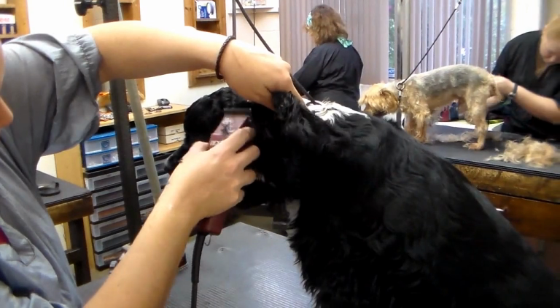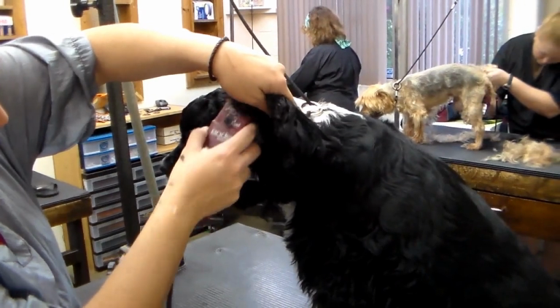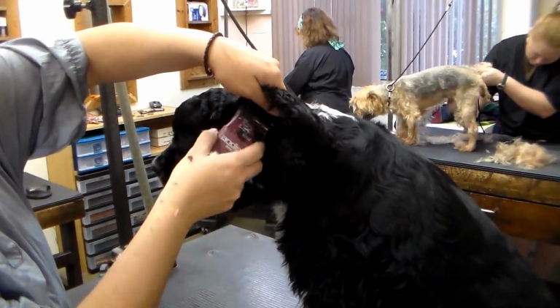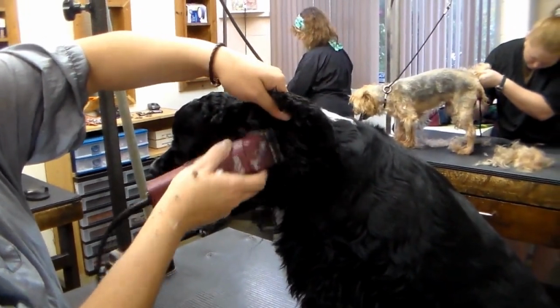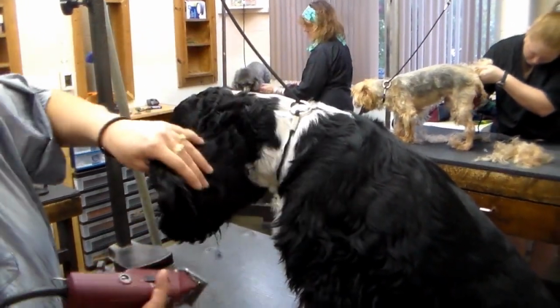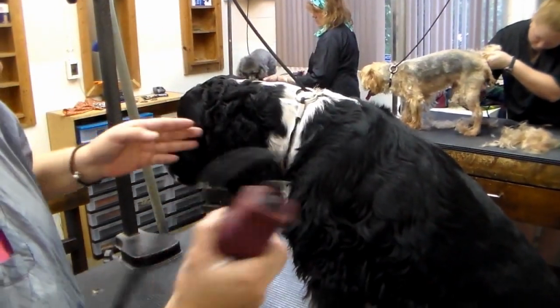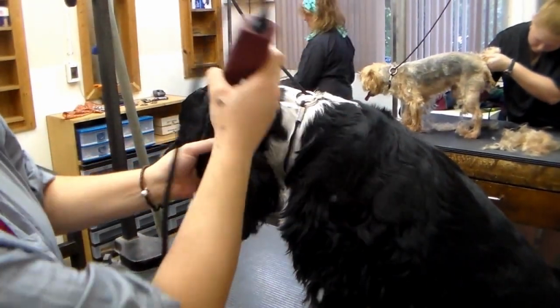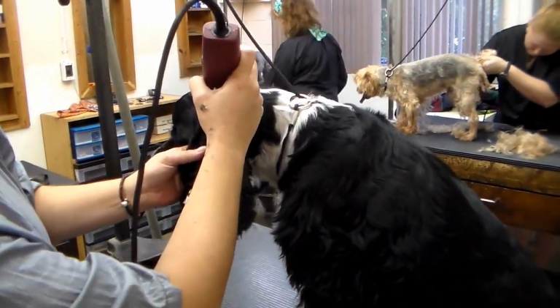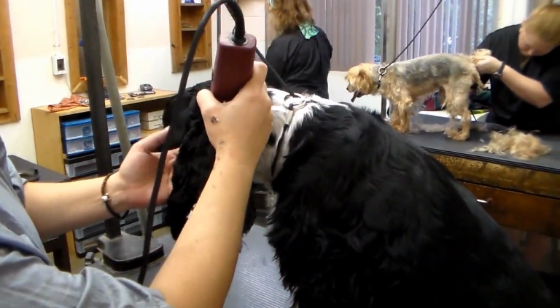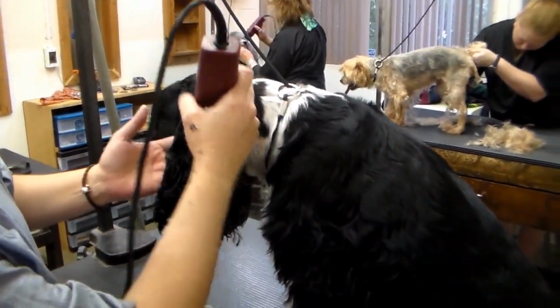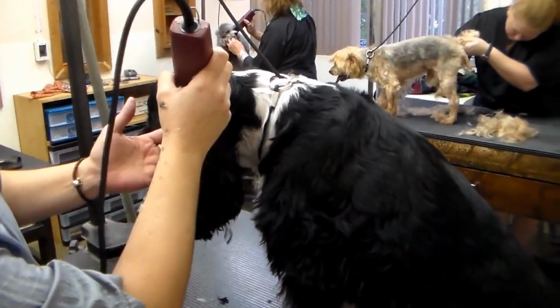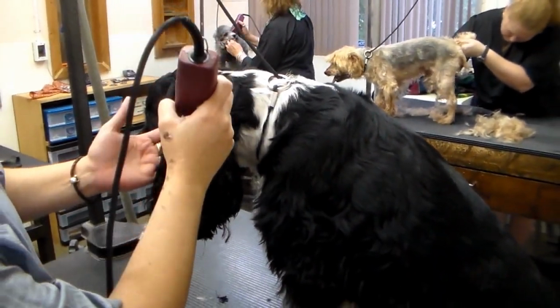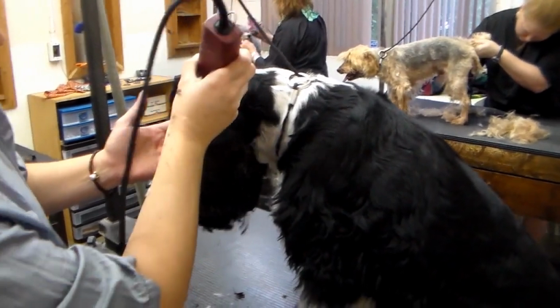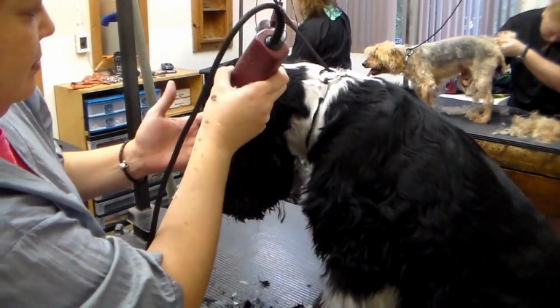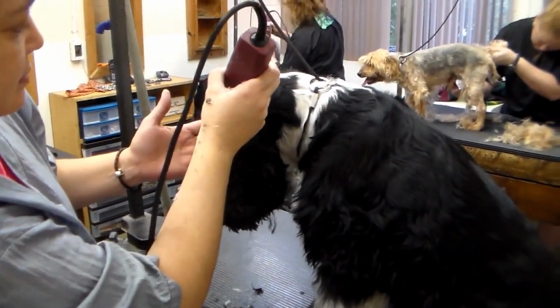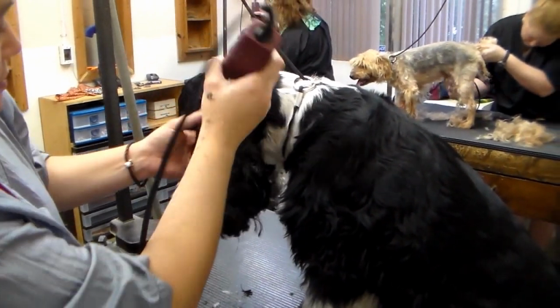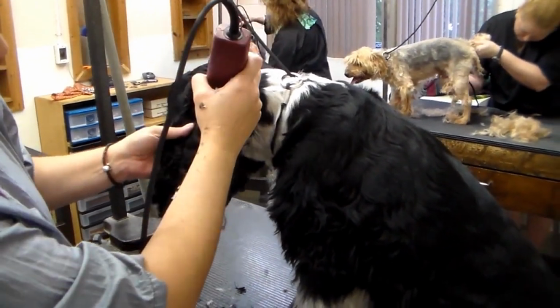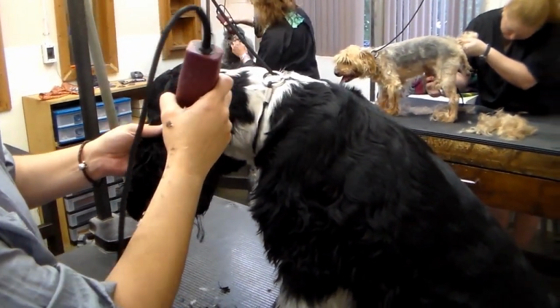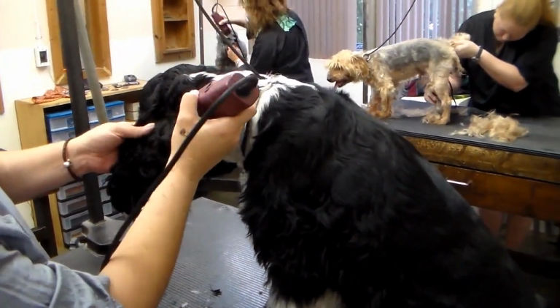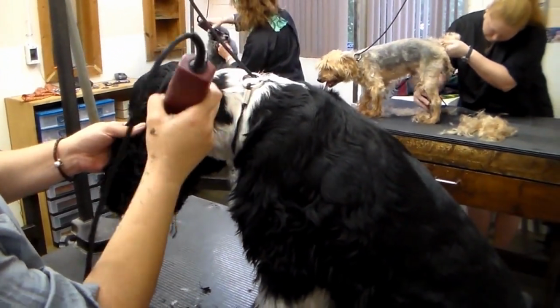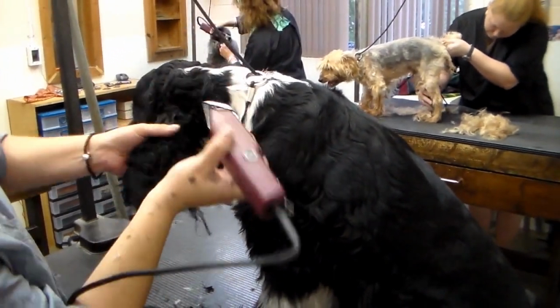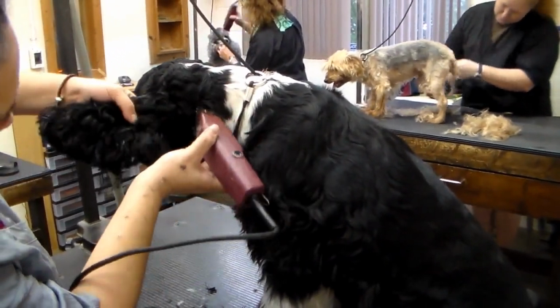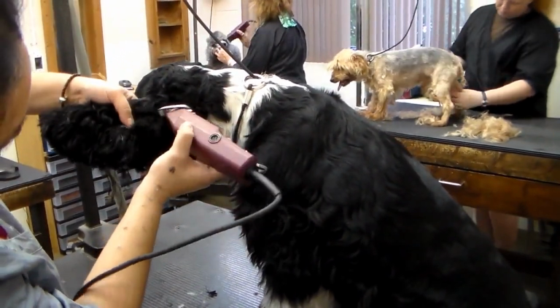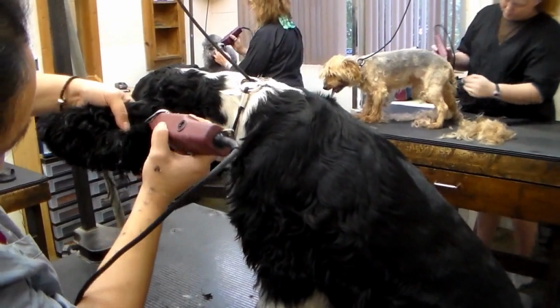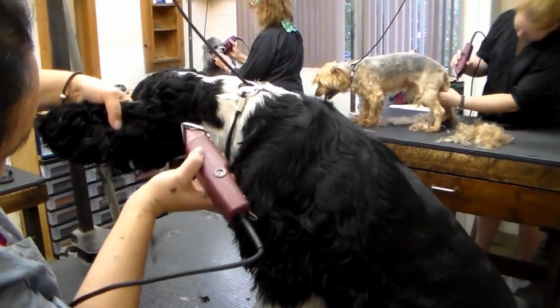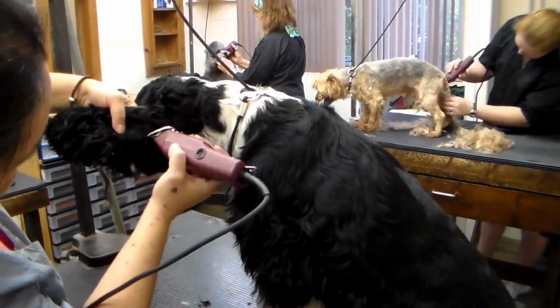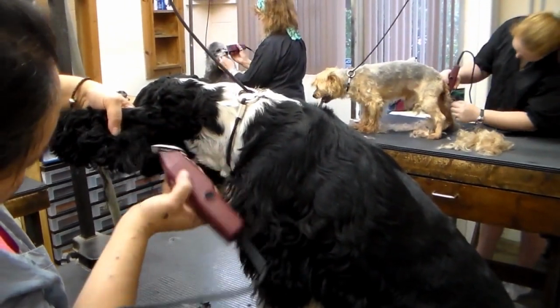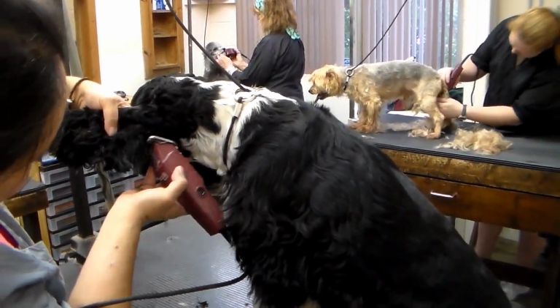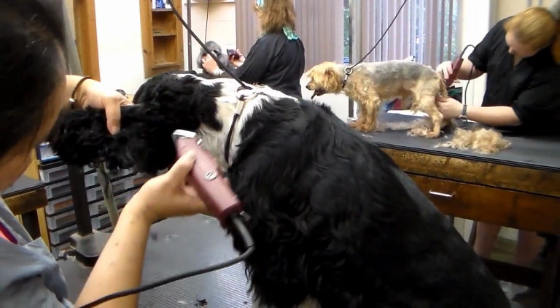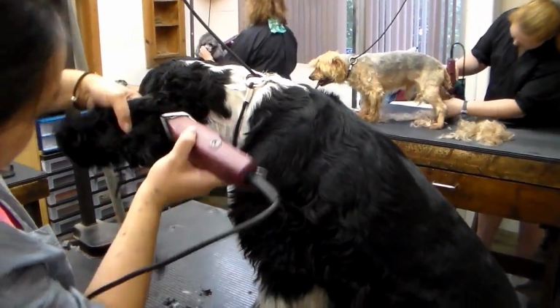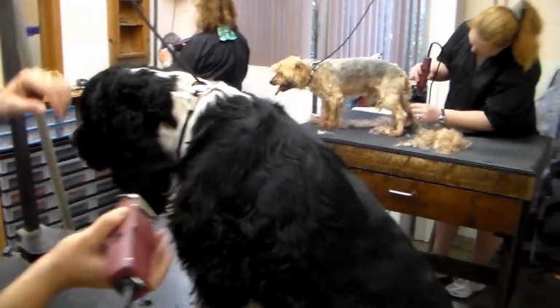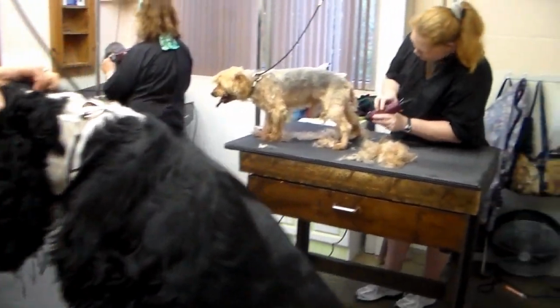The haircut we are performing on him is a Cocker Breed Groom with trimmed featherings. With this cut, the head and top of the back are clipped very close with clippers, while the skirt under the stomach, legs, and ears are left longer with hand scissoring.